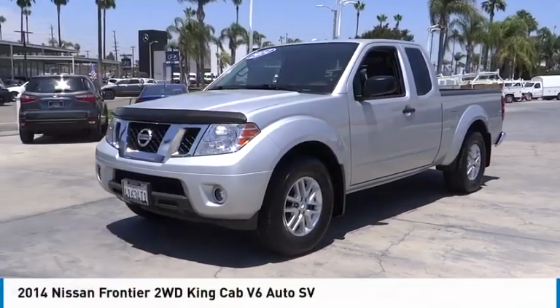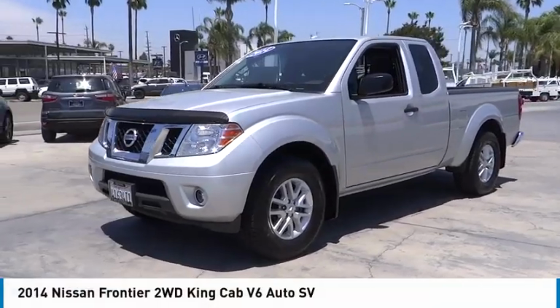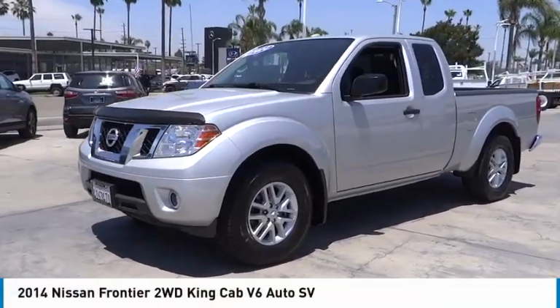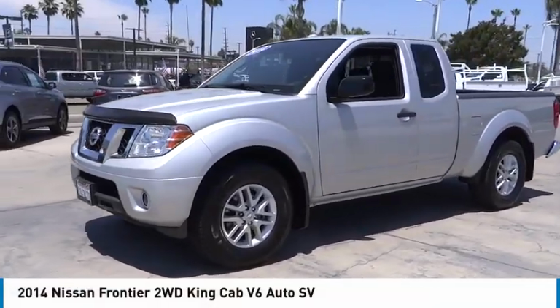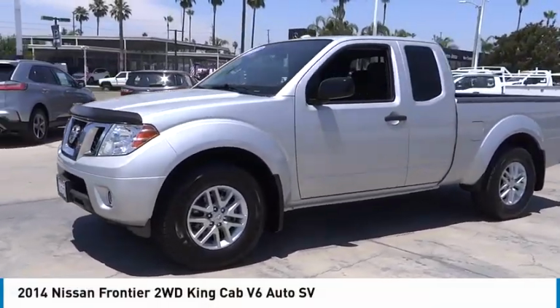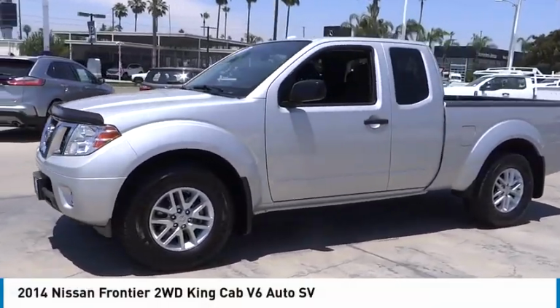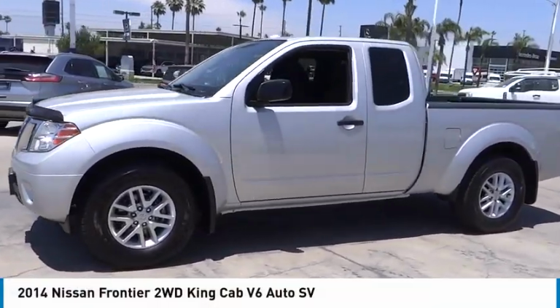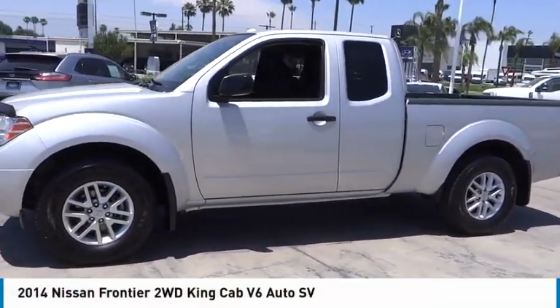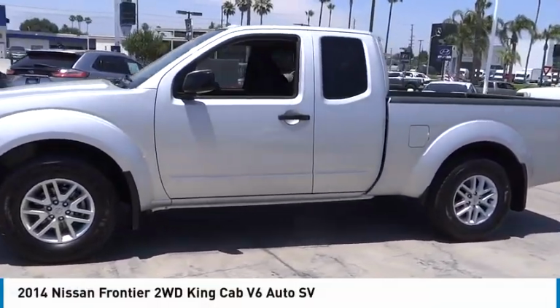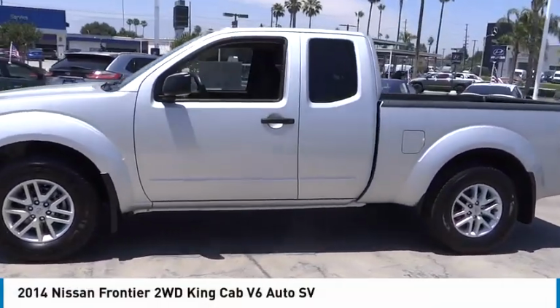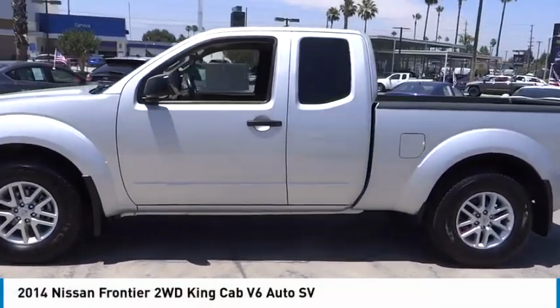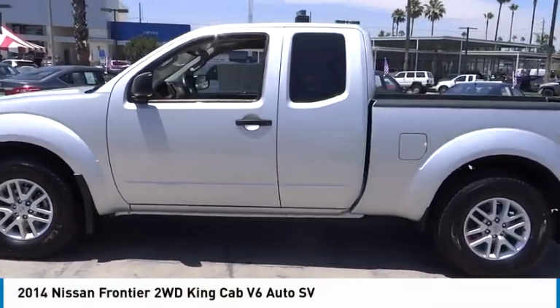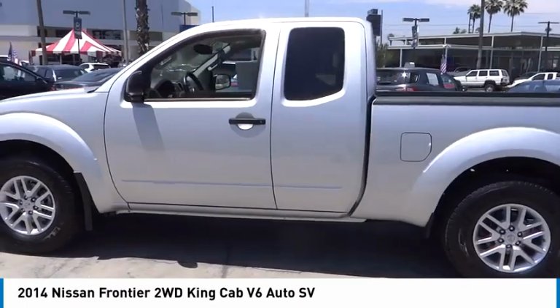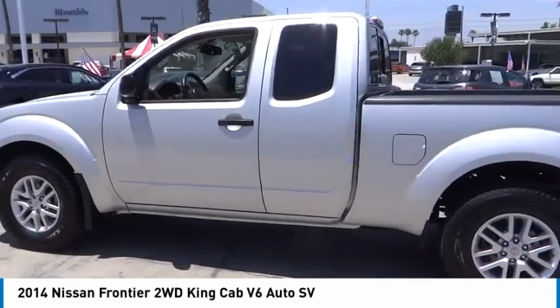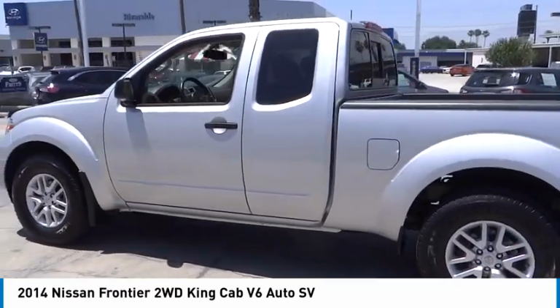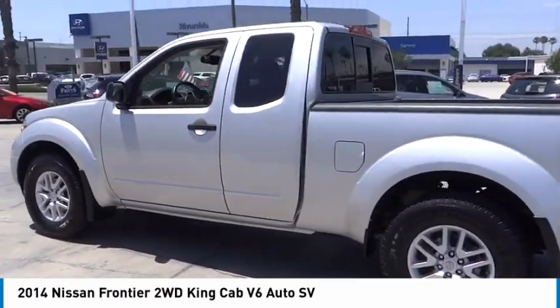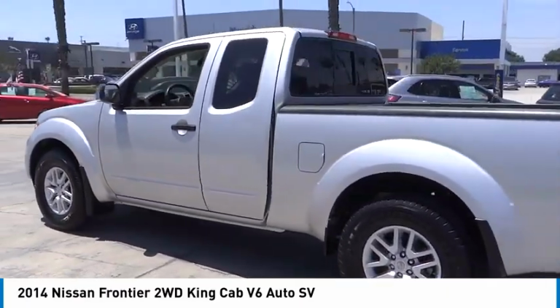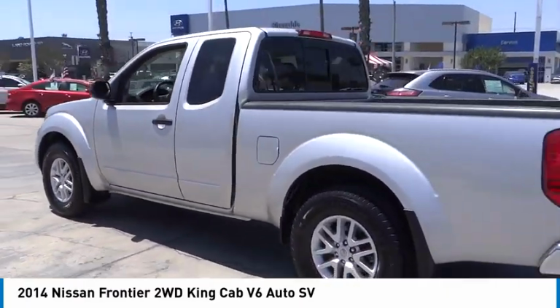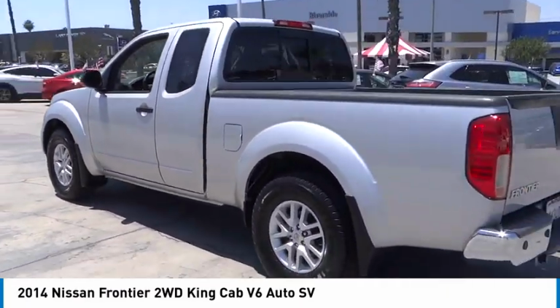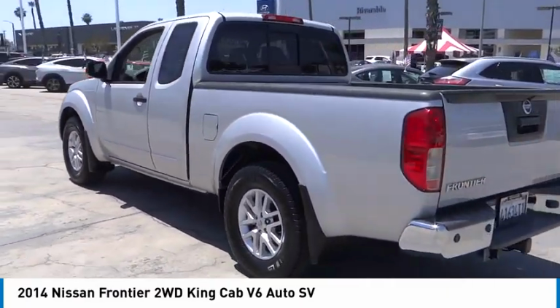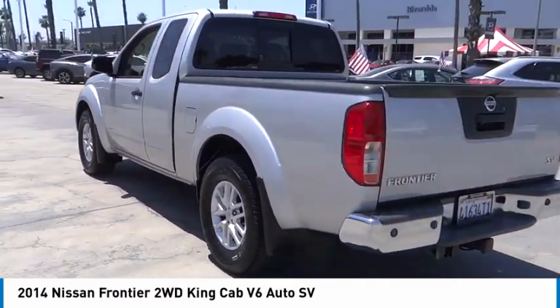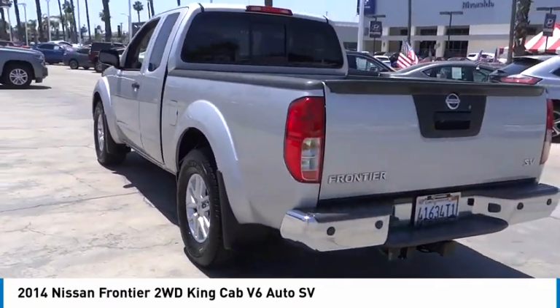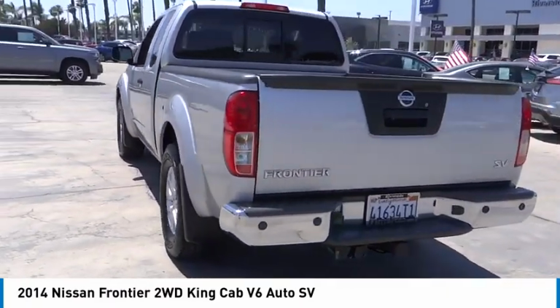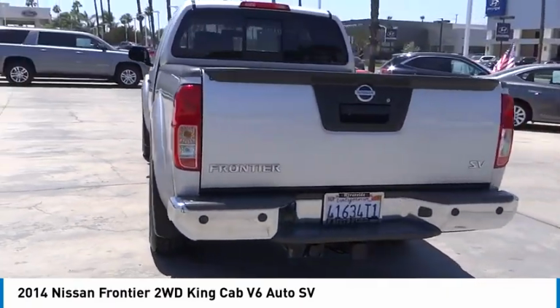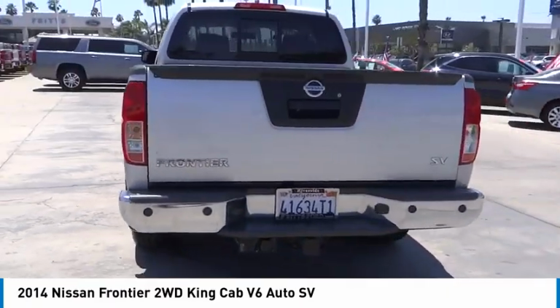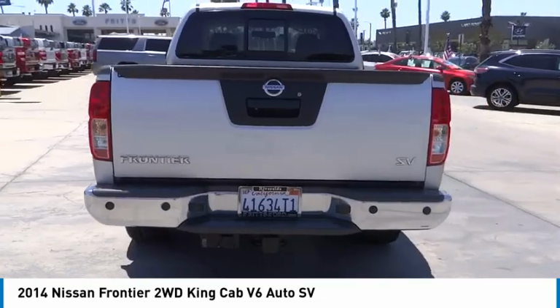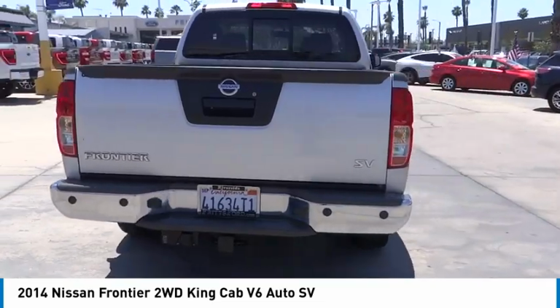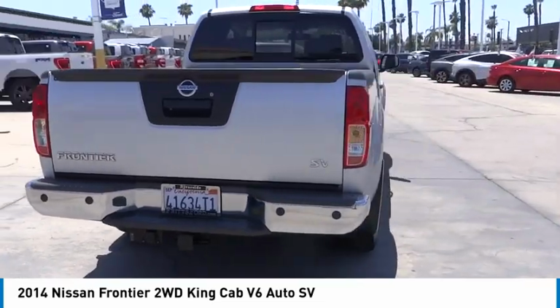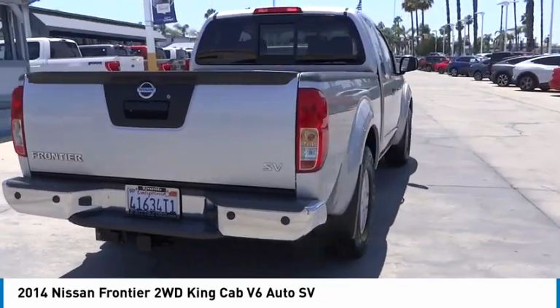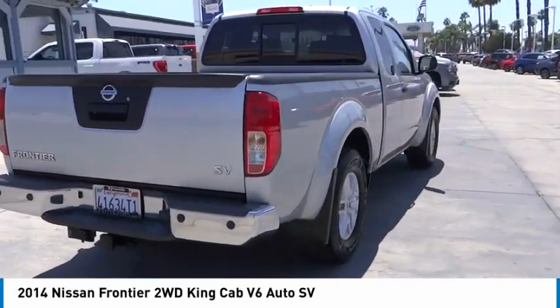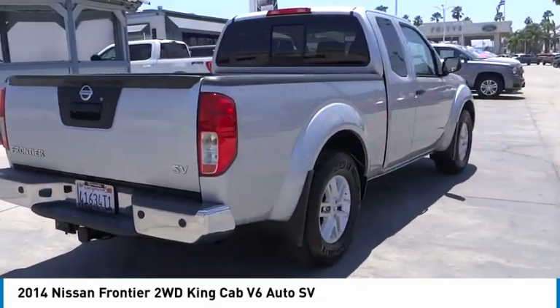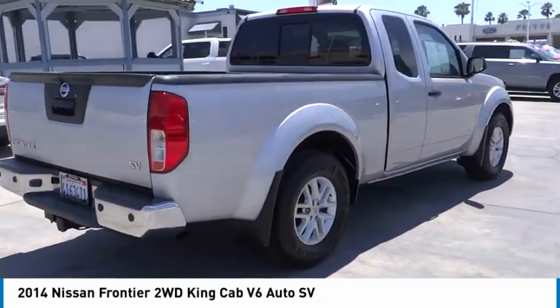Take a ride in the 2014 Frontier. The Nissan Frontier offers a full-length, fully boxed frame for strength, serious off-road capabilities, and a five-star rating for side impact crash safety.